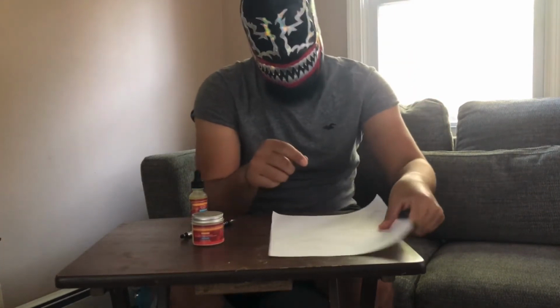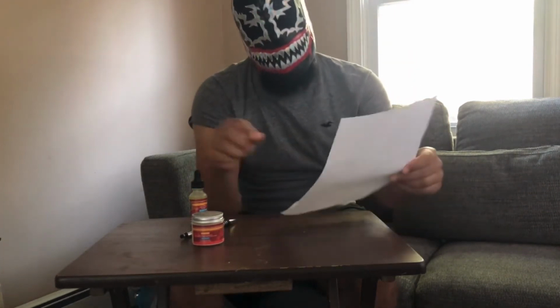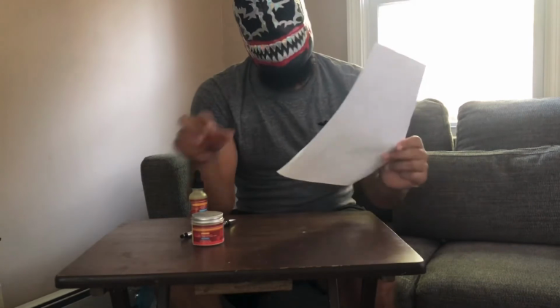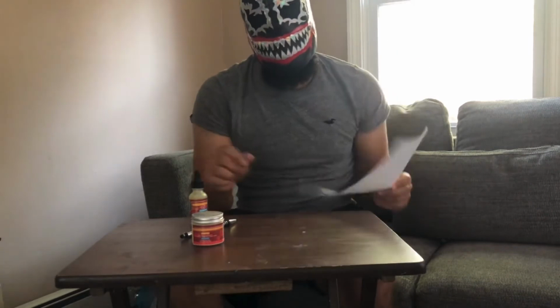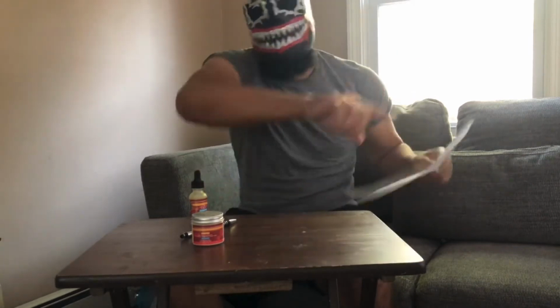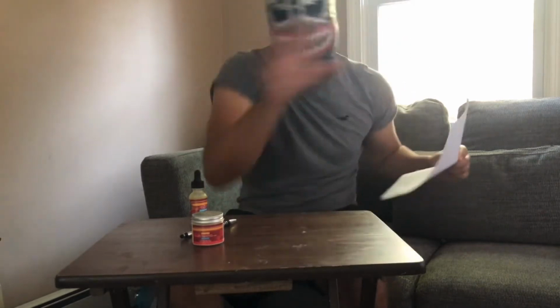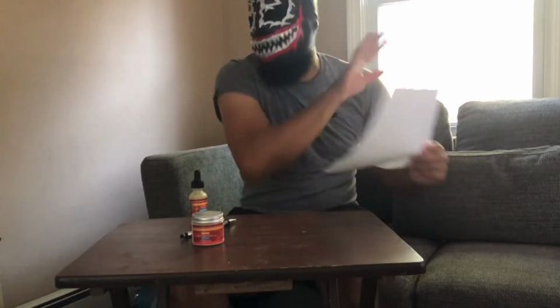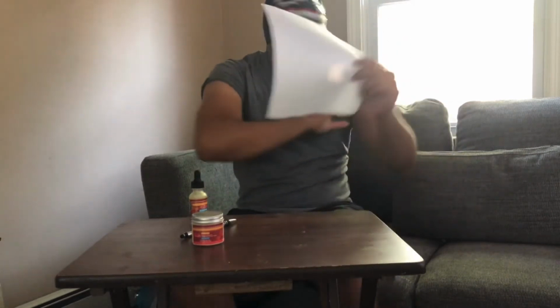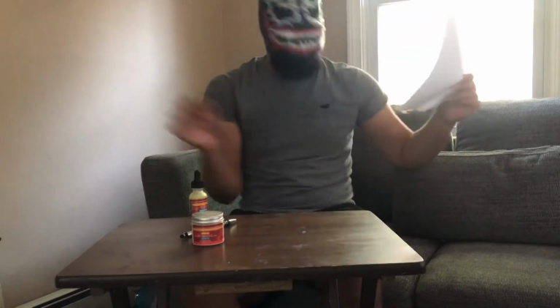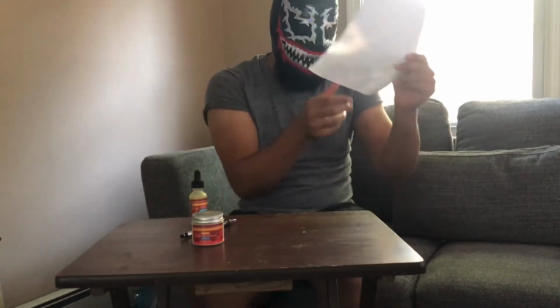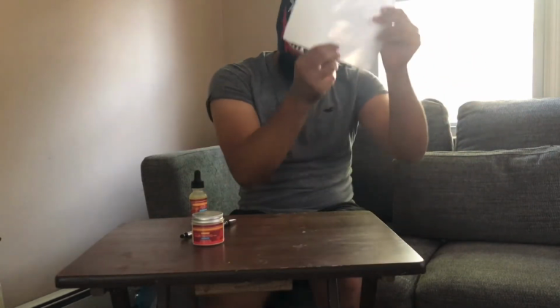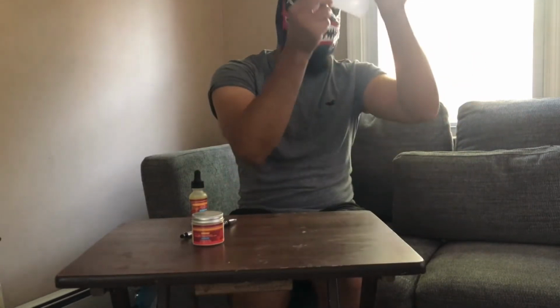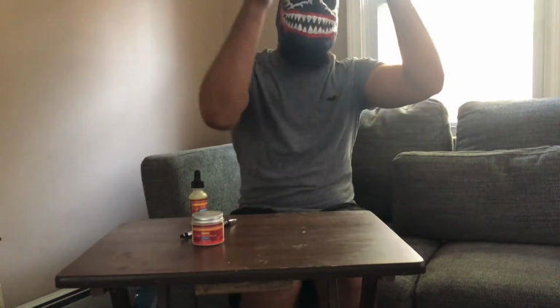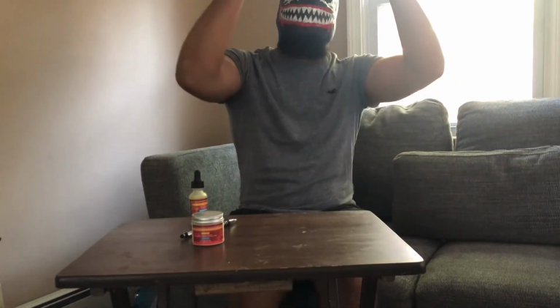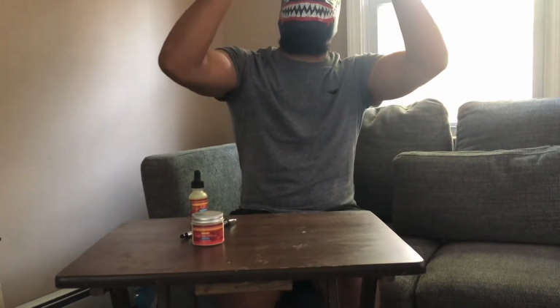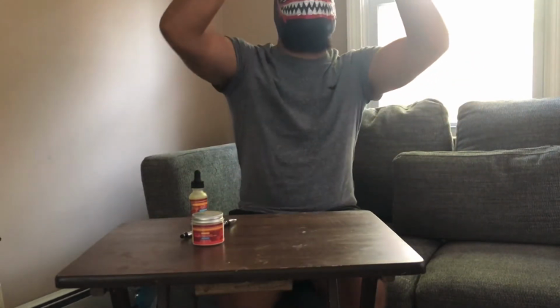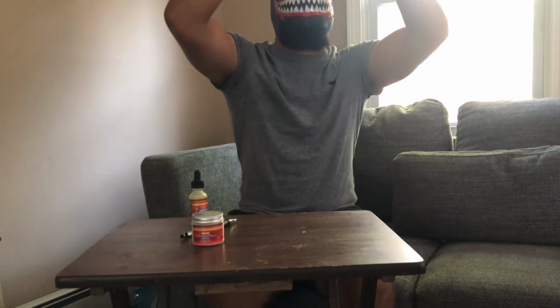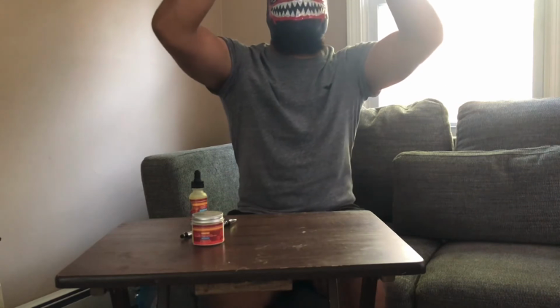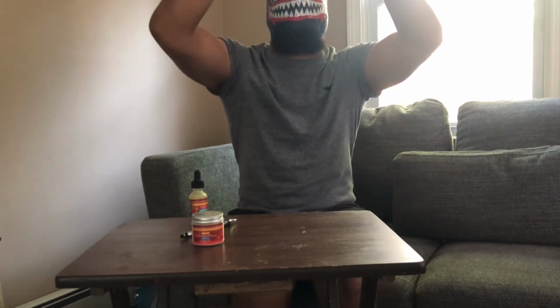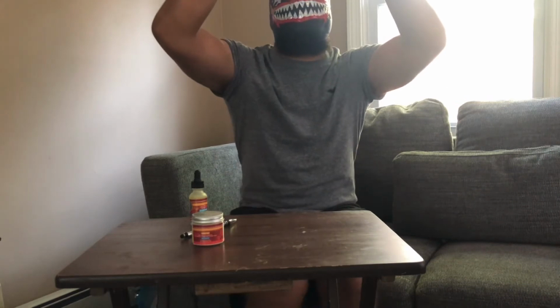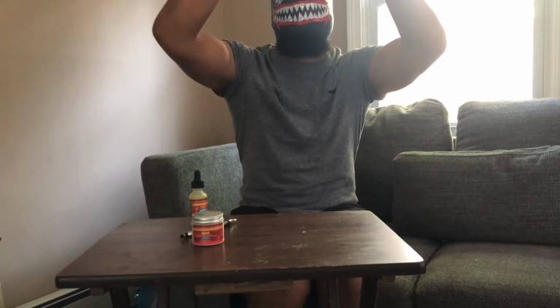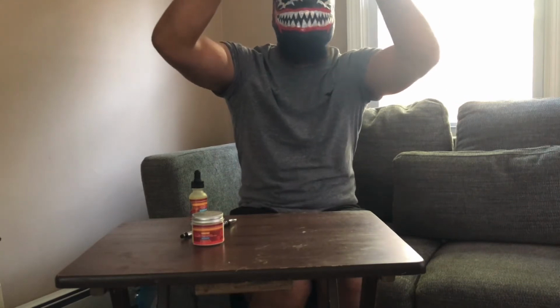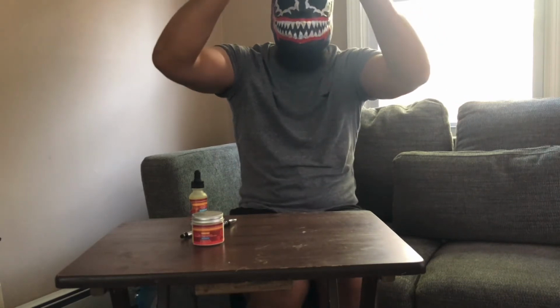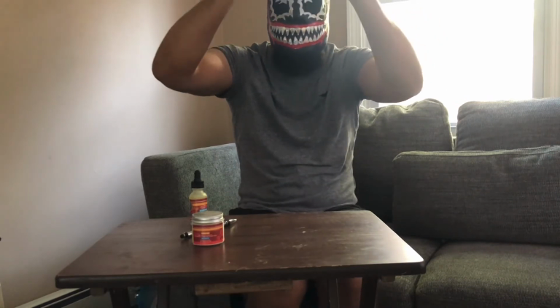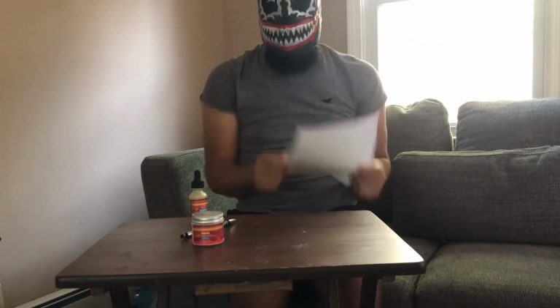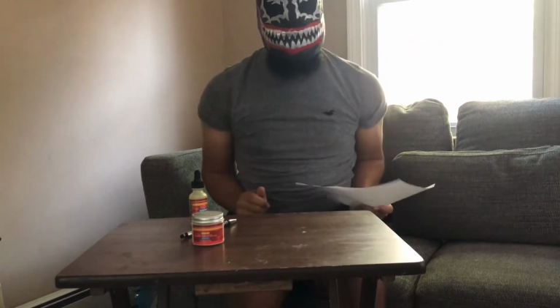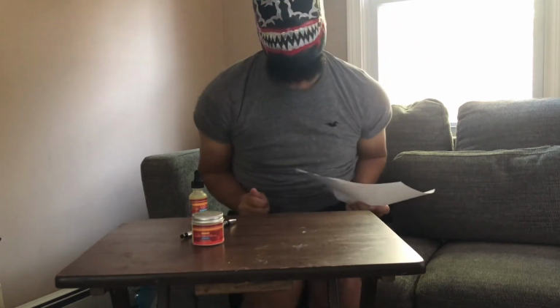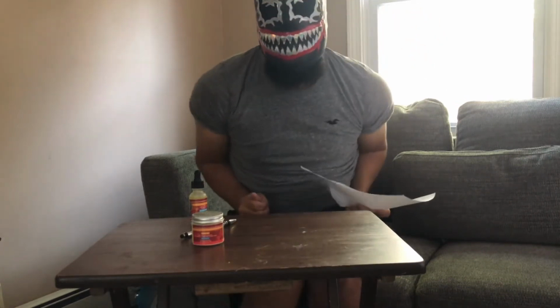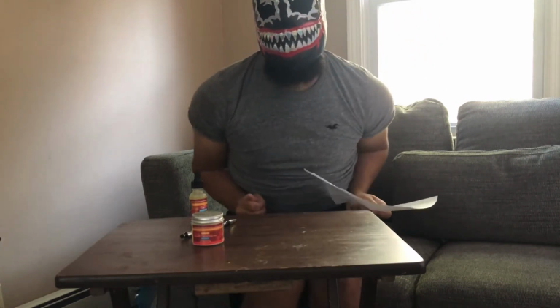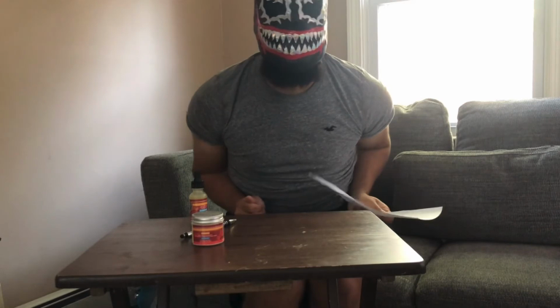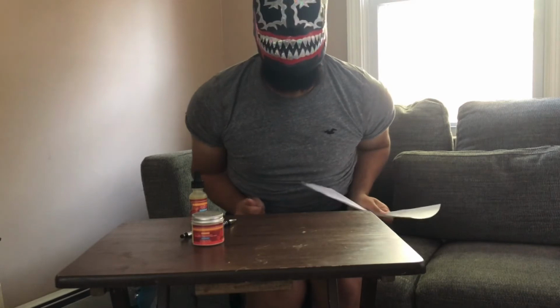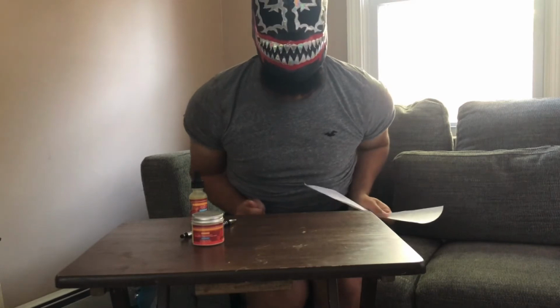Let's talk about the scent profile. The scent profile is citrus notes, agave, guava, smooth wood, suede, and smoke. A little bit of that smoke, baby.